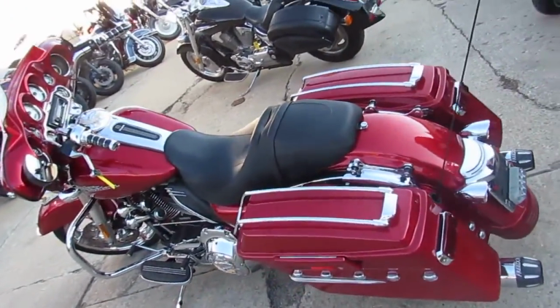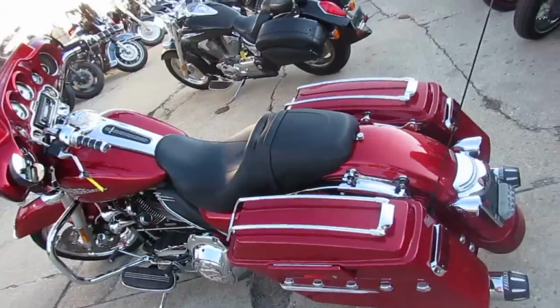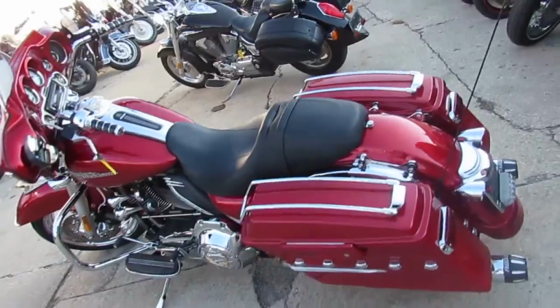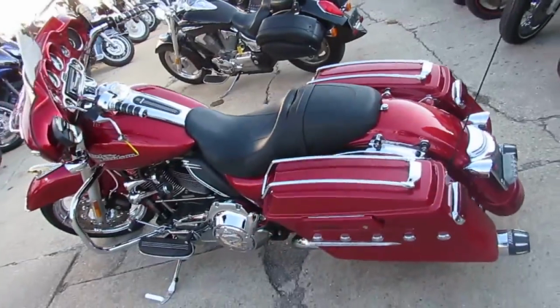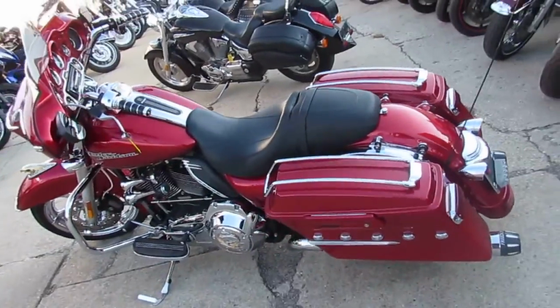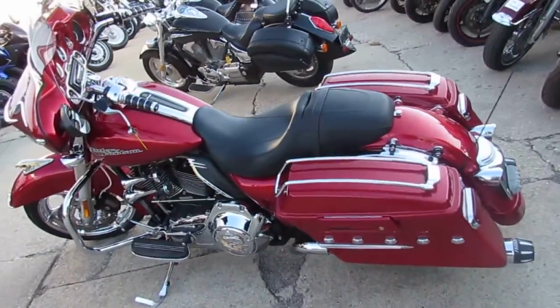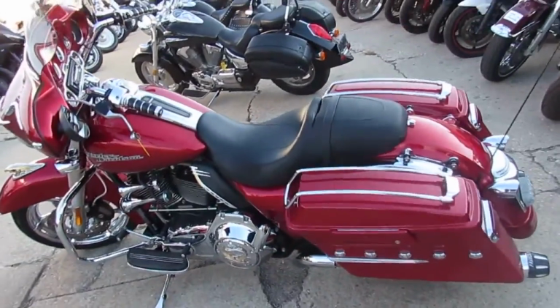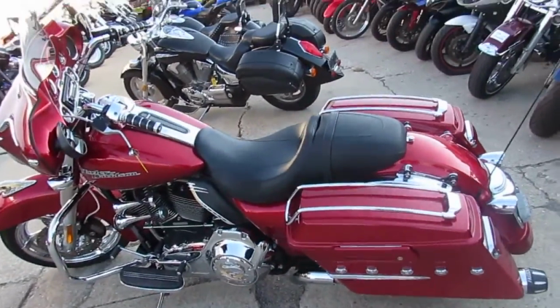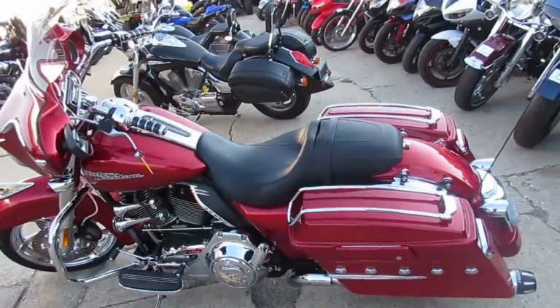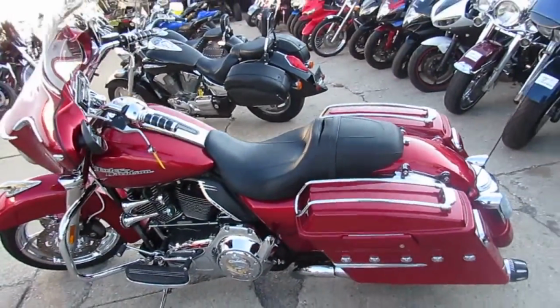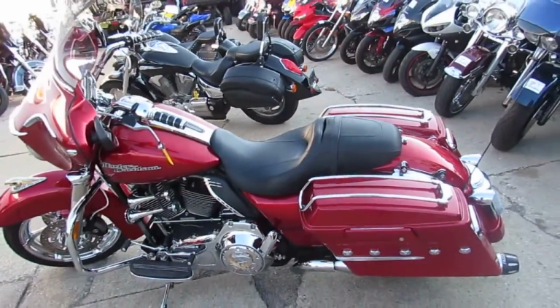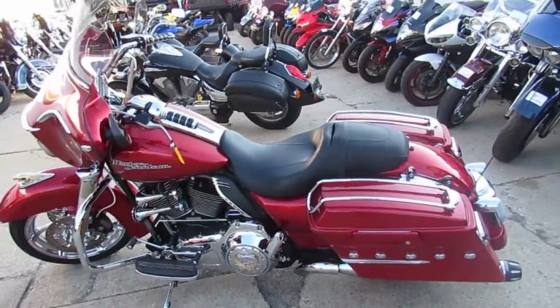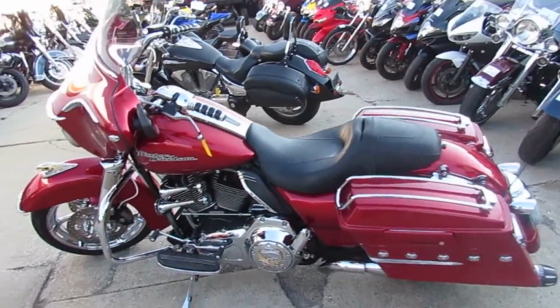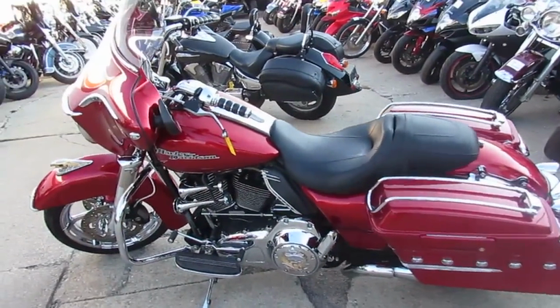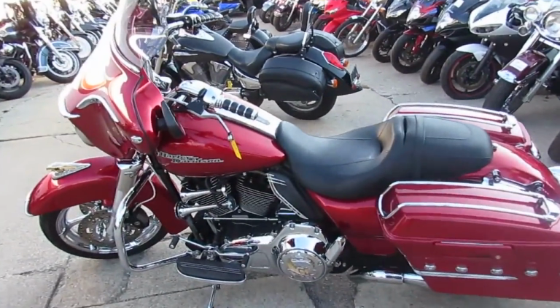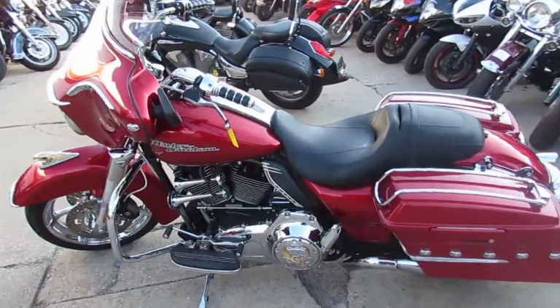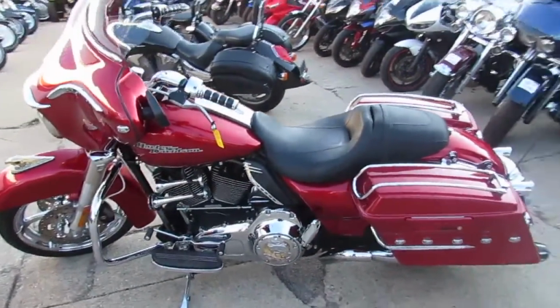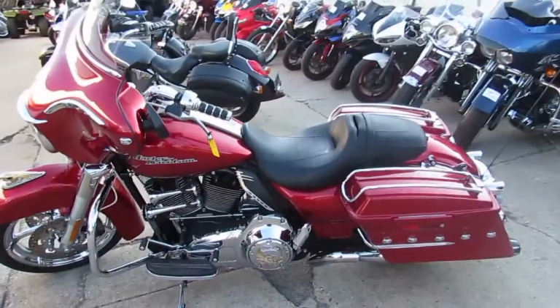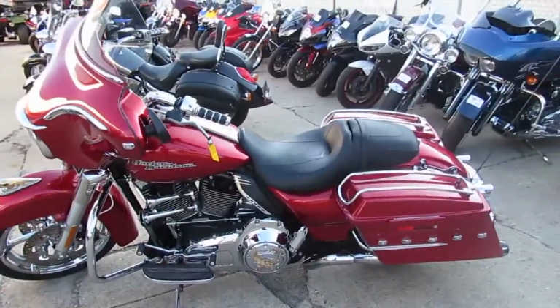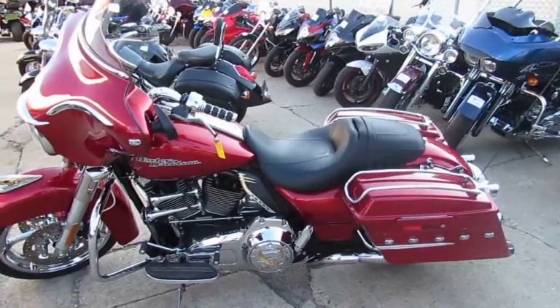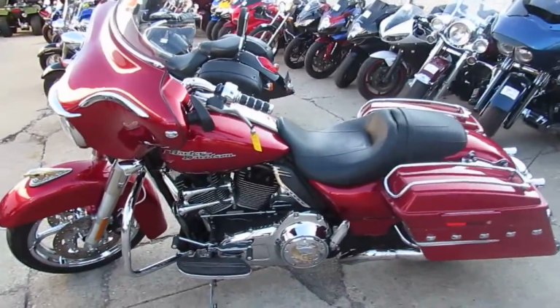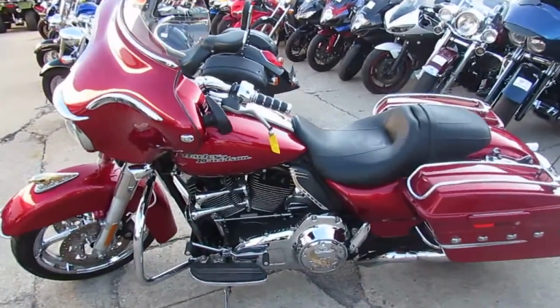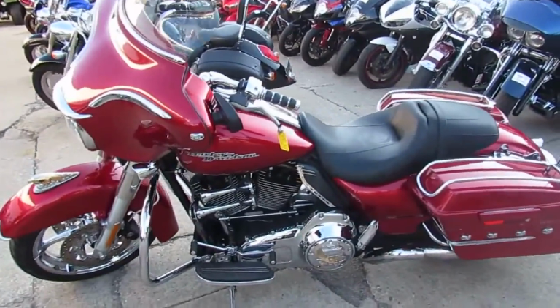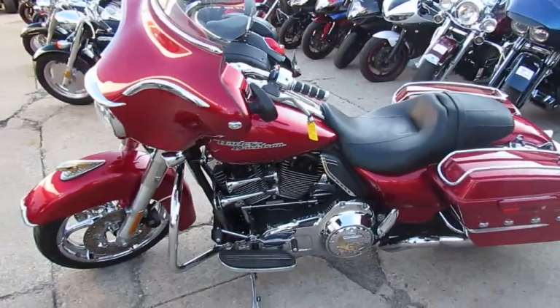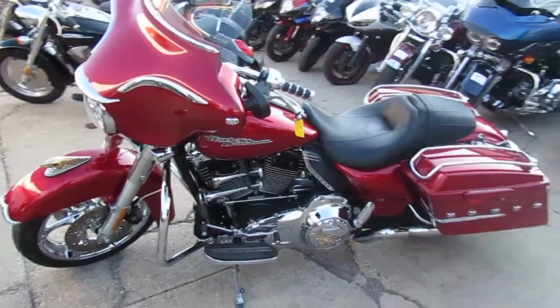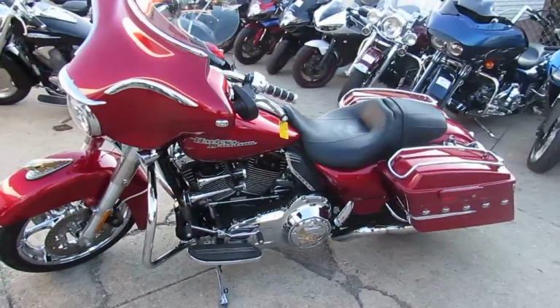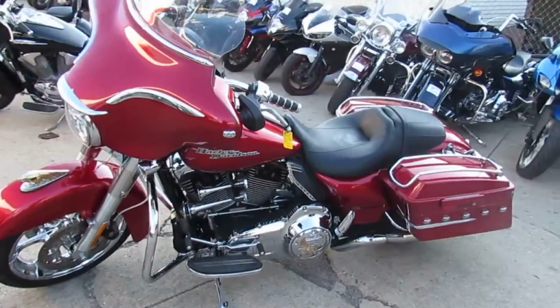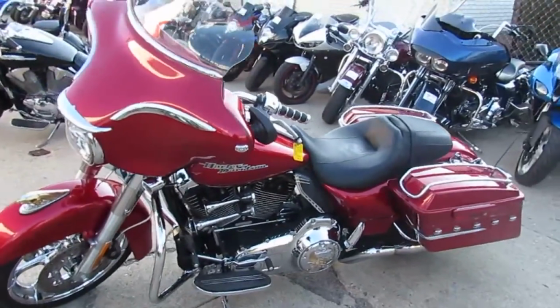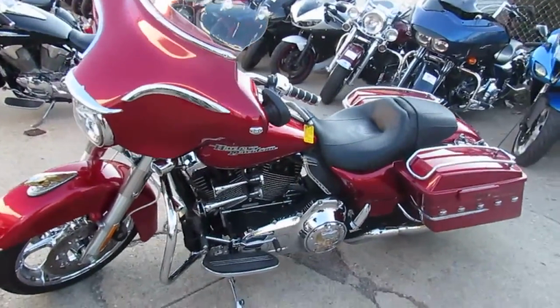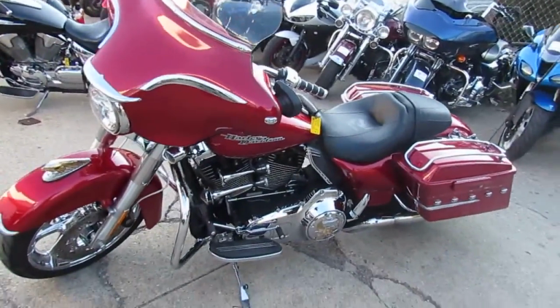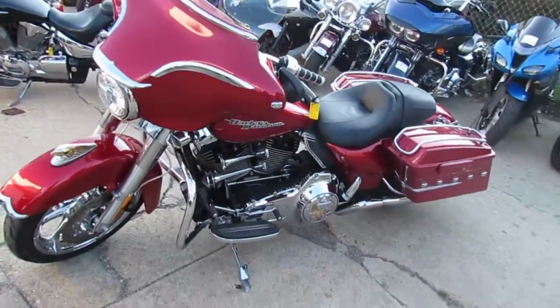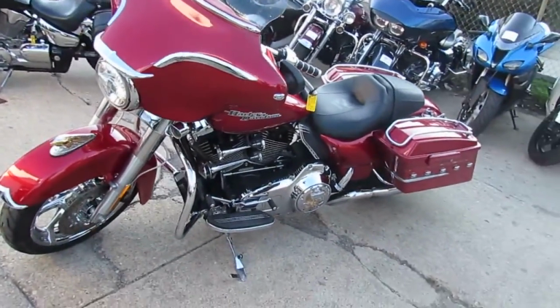Guys, we've got guaranteed financing for everyone. We've got lease programs. Don't forget to like our Facebook page and subscribe to our YouTube channel so you can see all these bikes as they come in. Thanks guys.